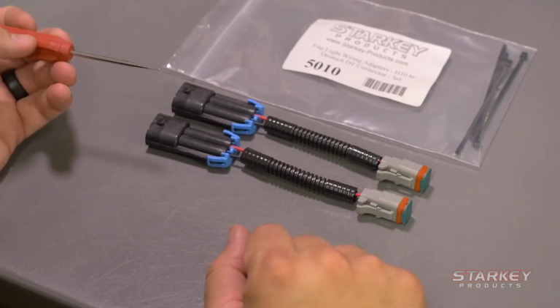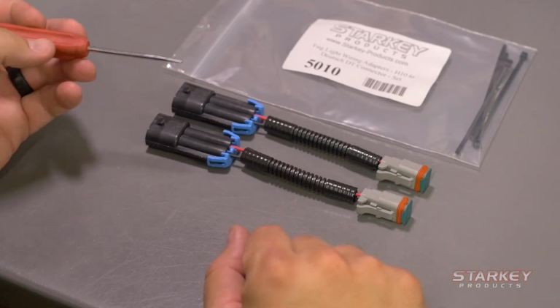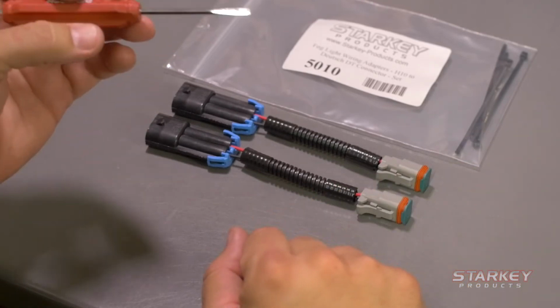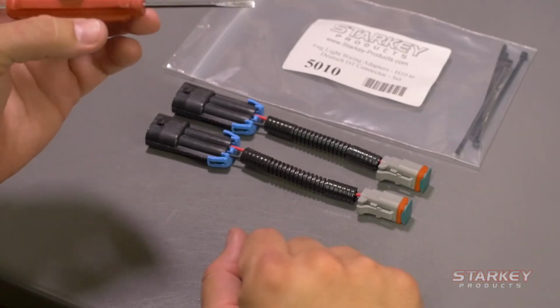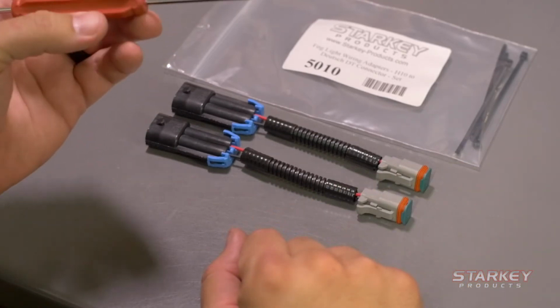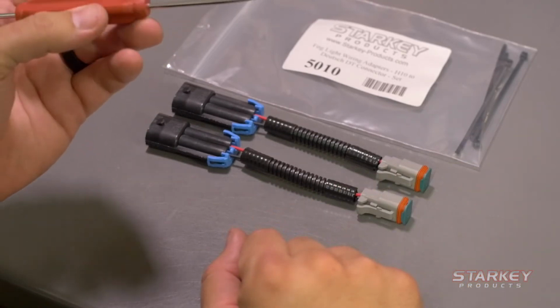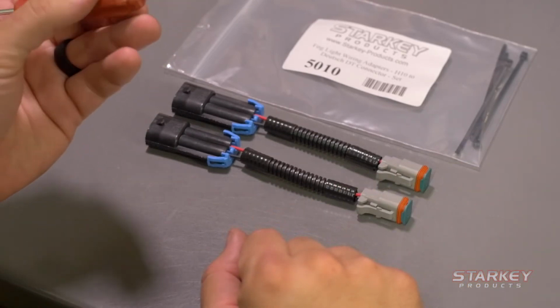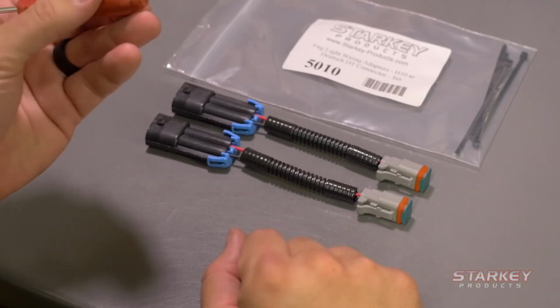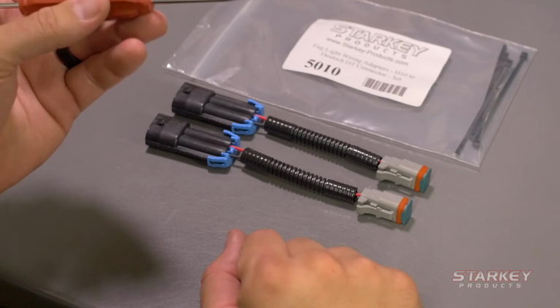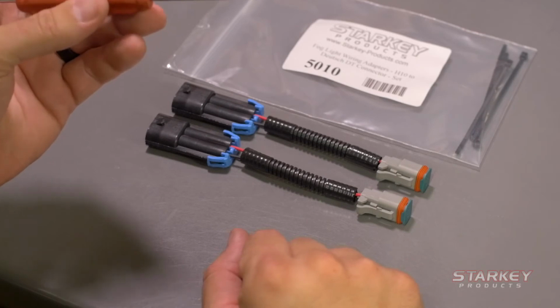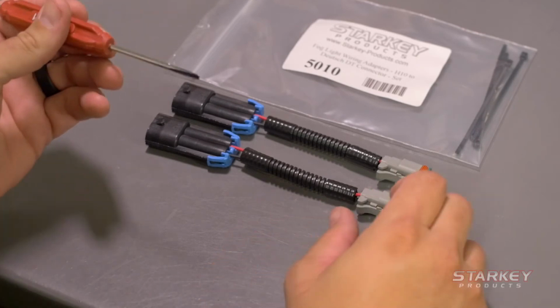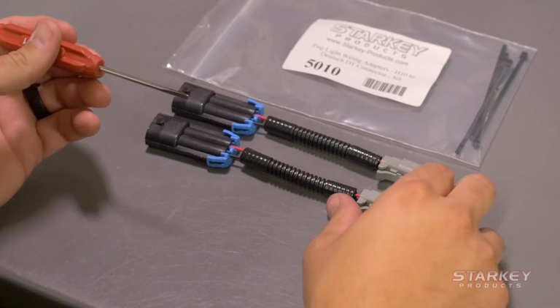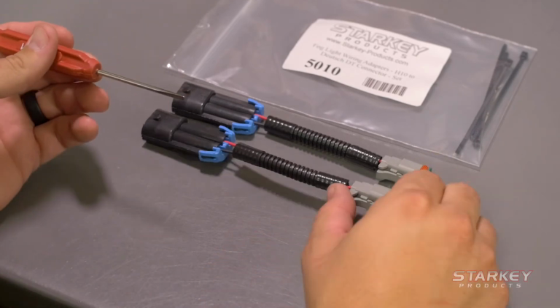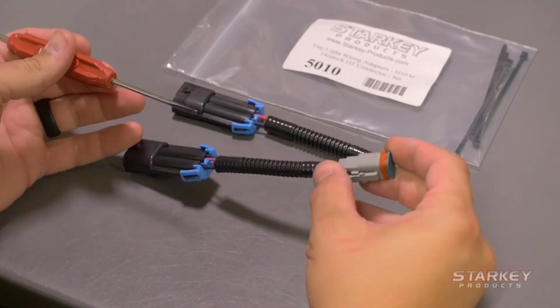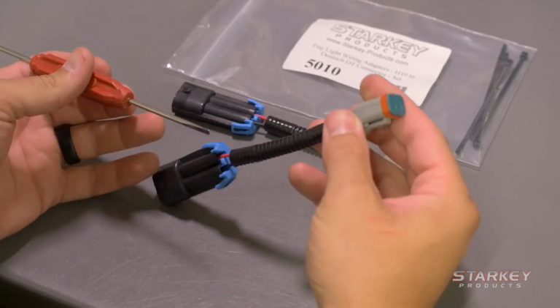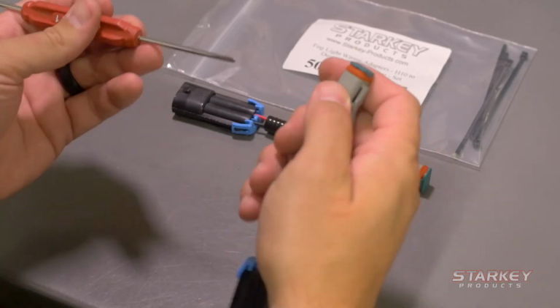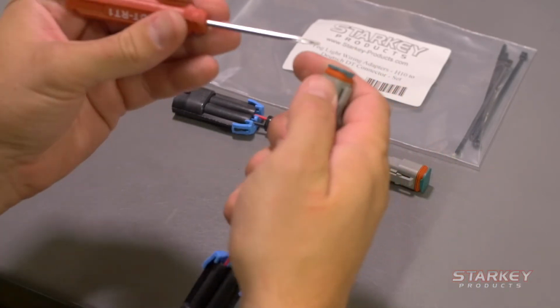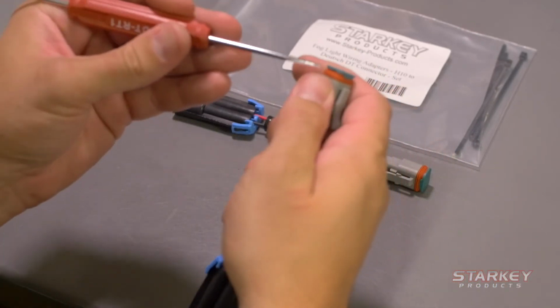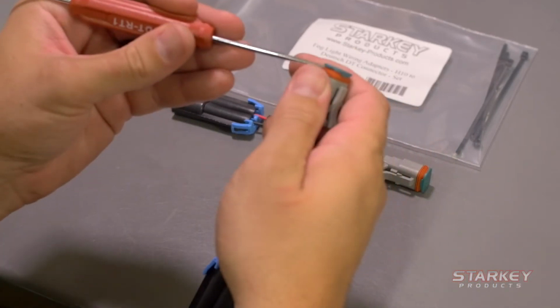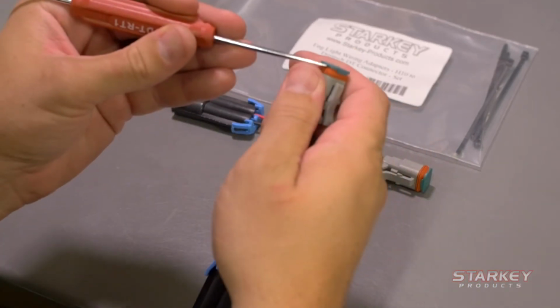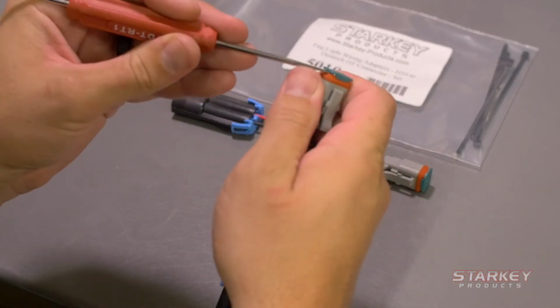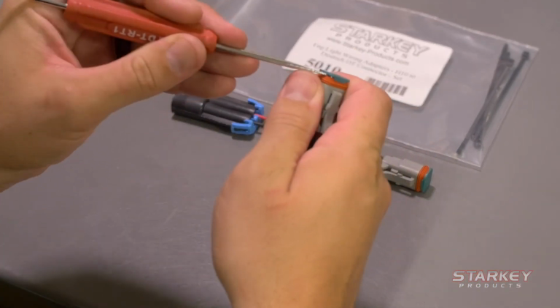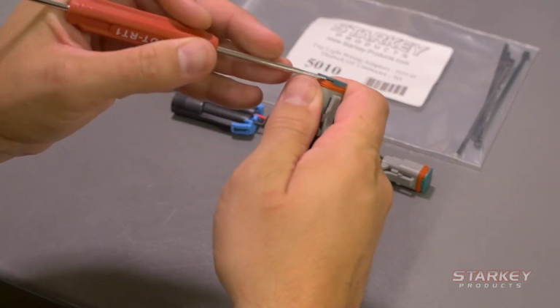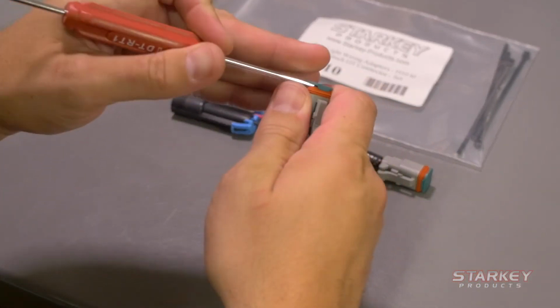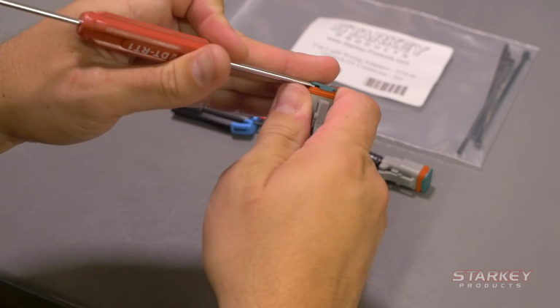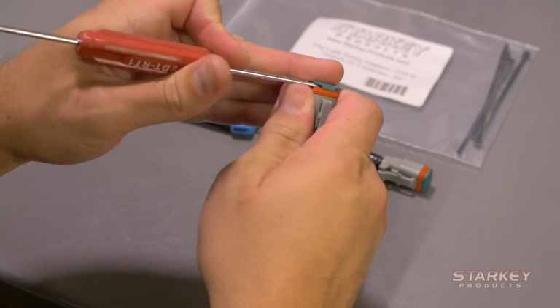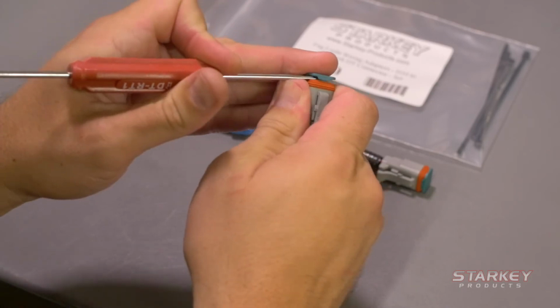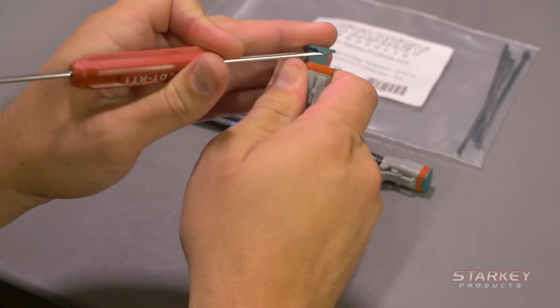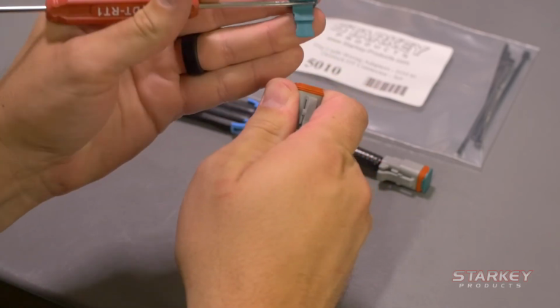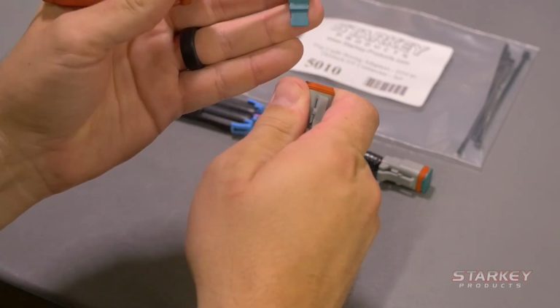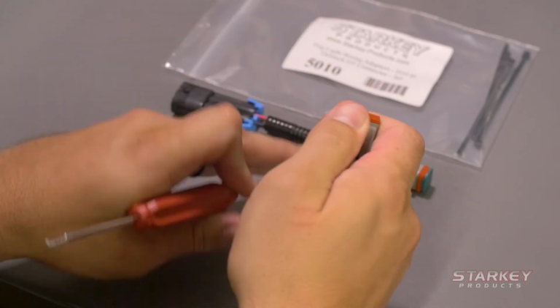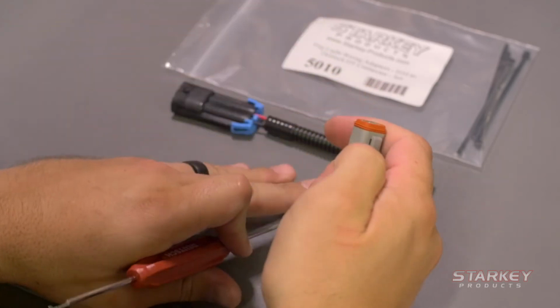The only thing you need is a small flat blade screwdriver like this. You're going to grab the adapter, insert the flat blade screwdriver into the side, and the cap is going to pop off very easily.